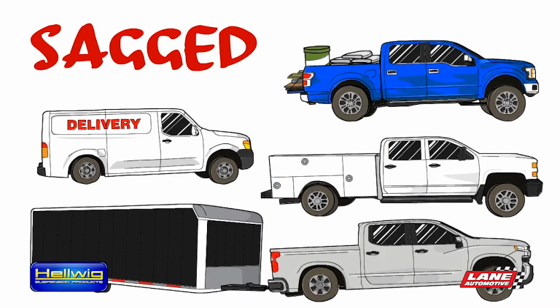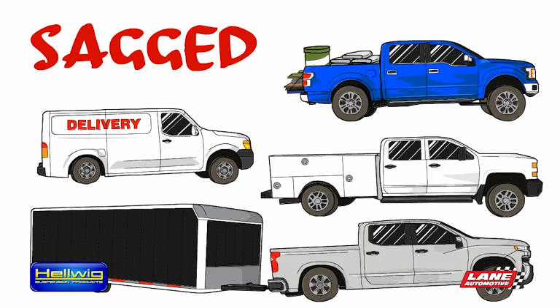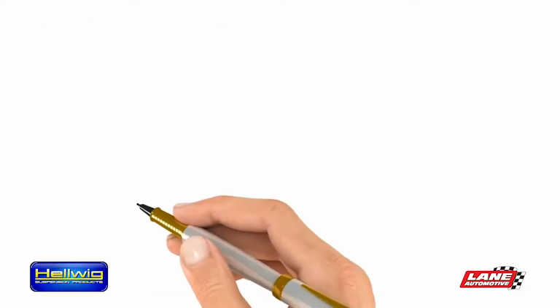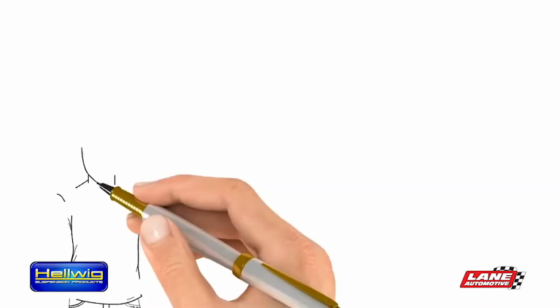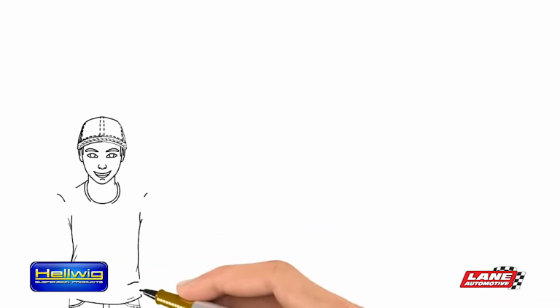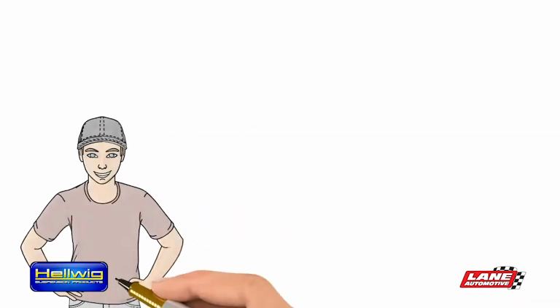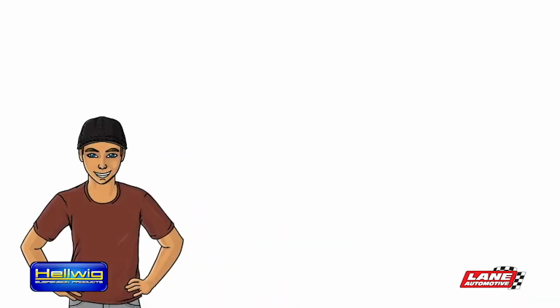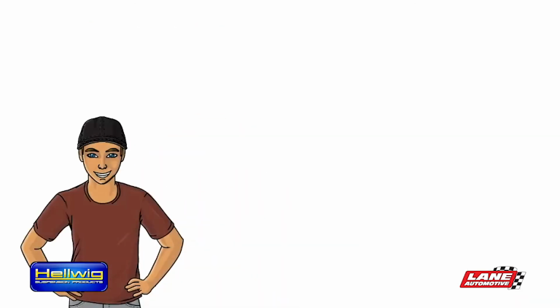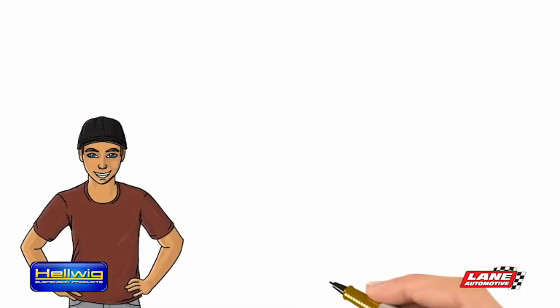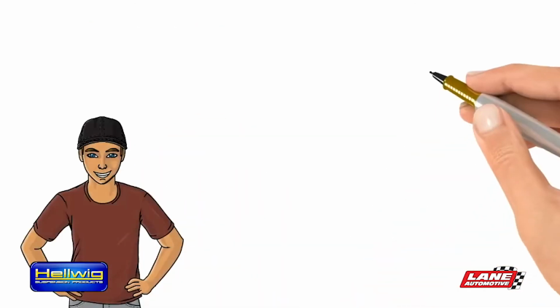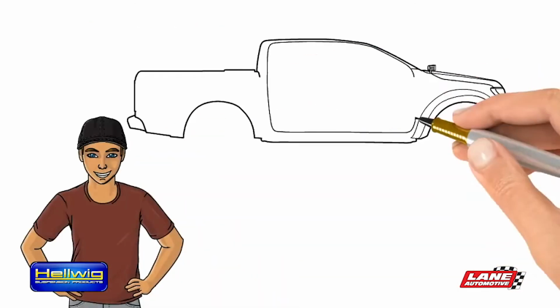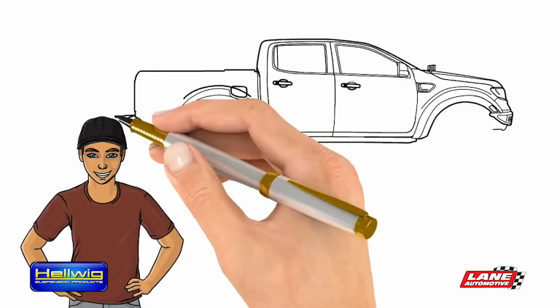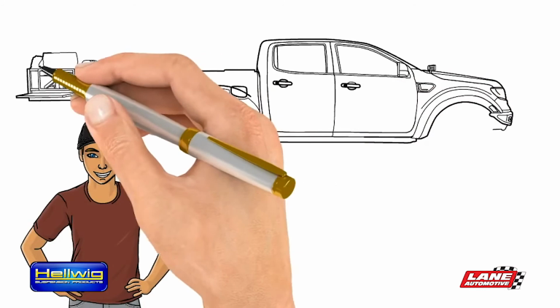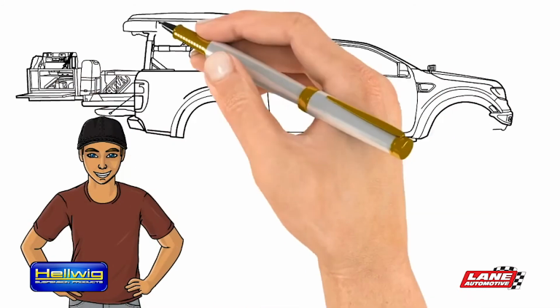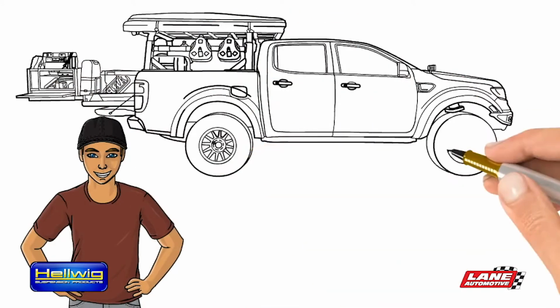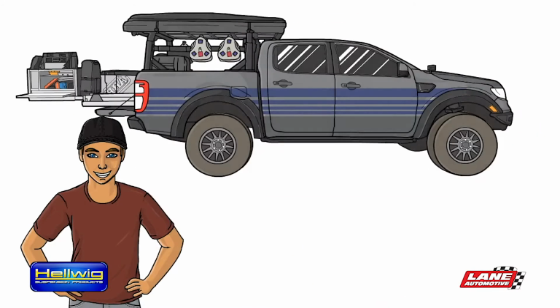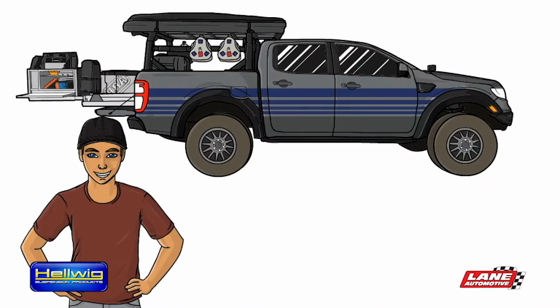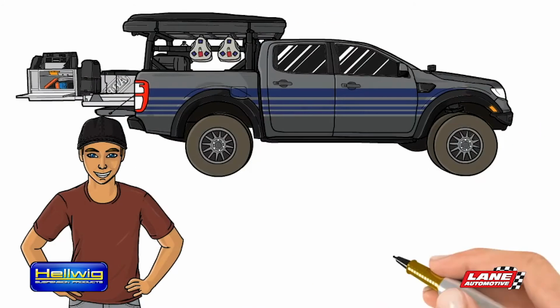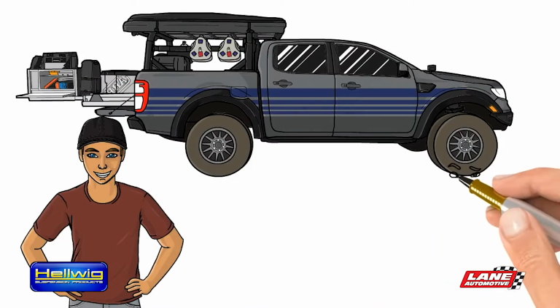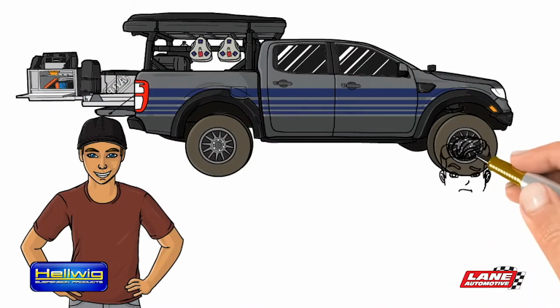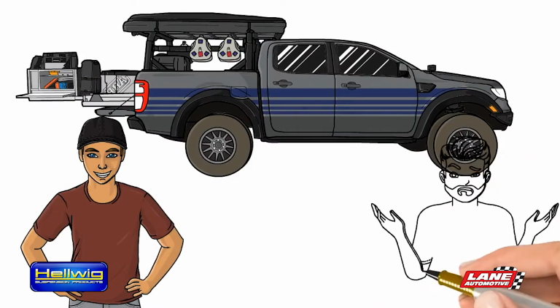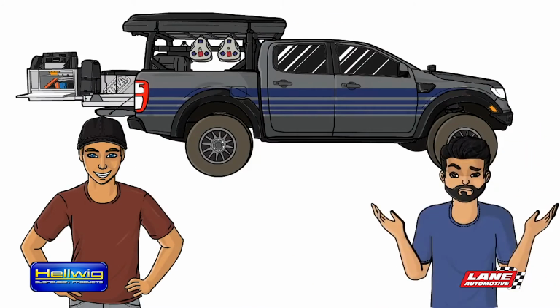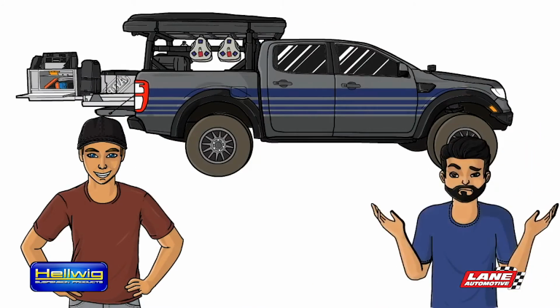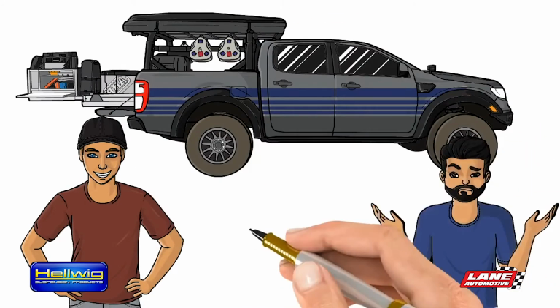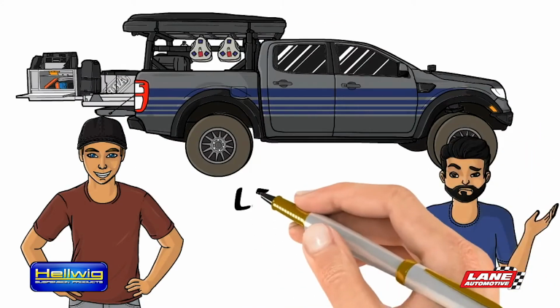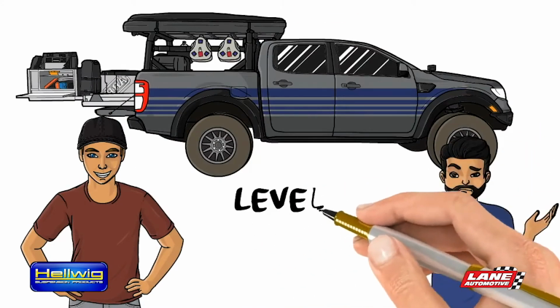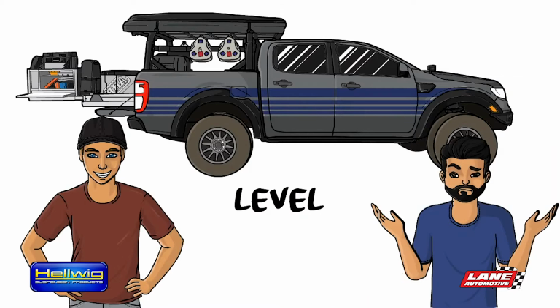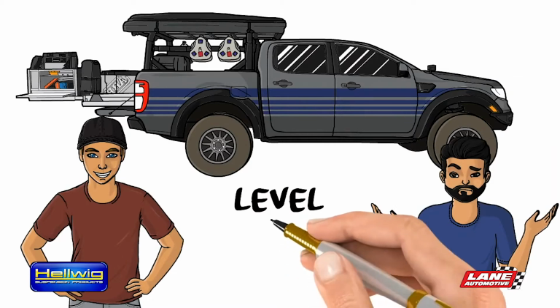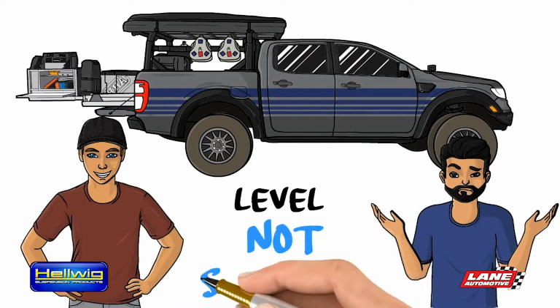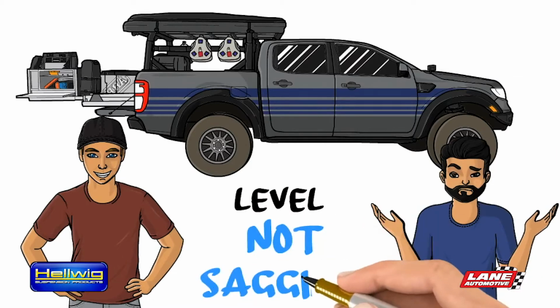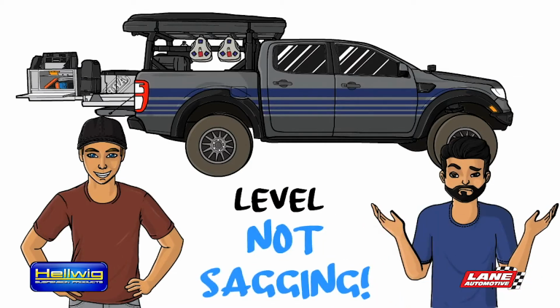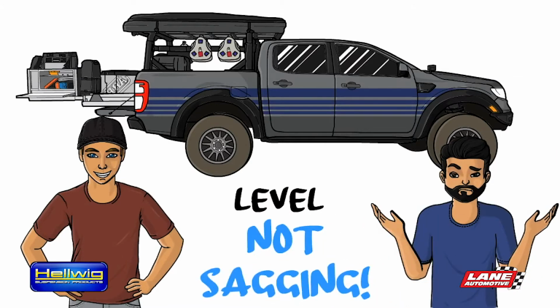He visited his friend Tom who was leaving for a cross-country trip in his Overland vehicle. He was amazed that even when it was loaded with all his equipment and supplies, it was not sagging like so many other vehicles.